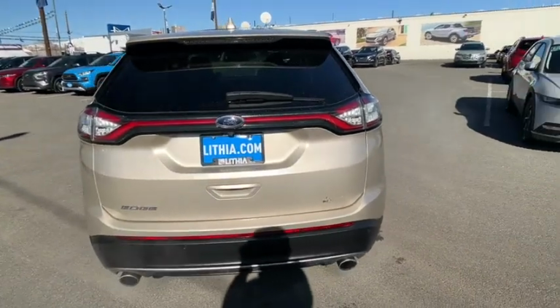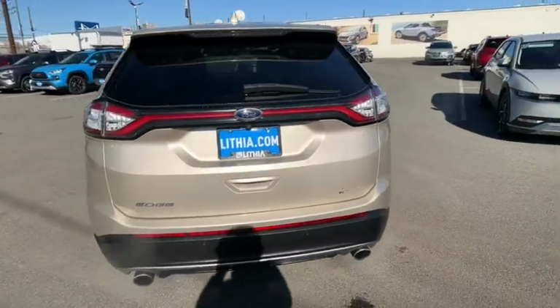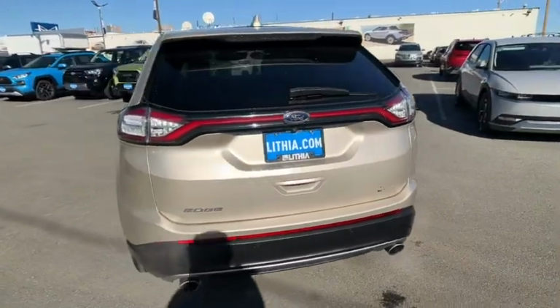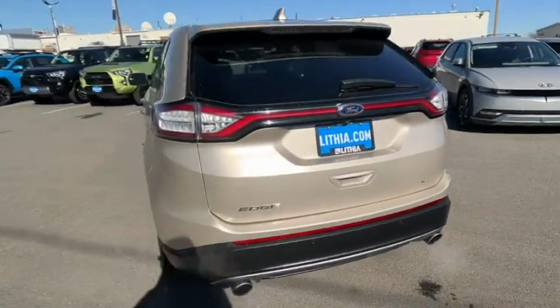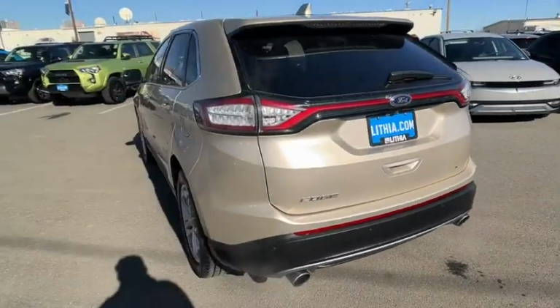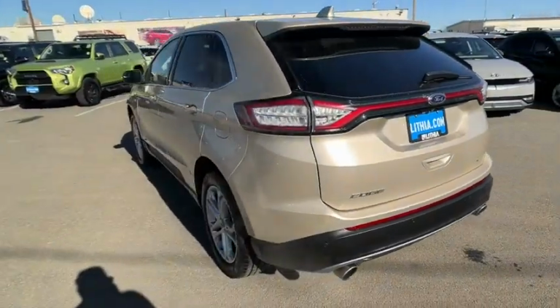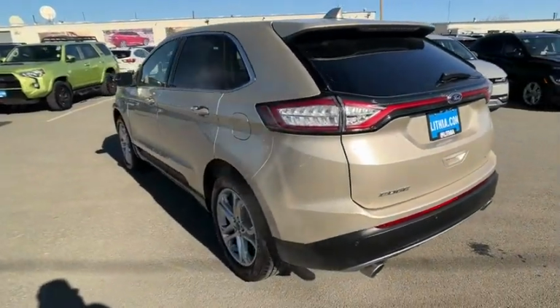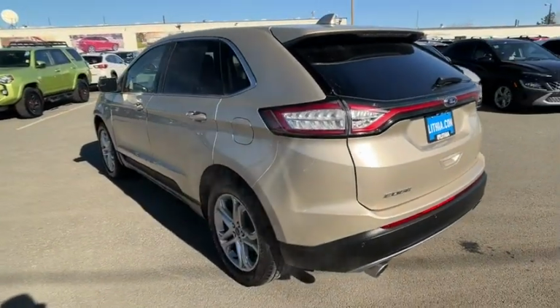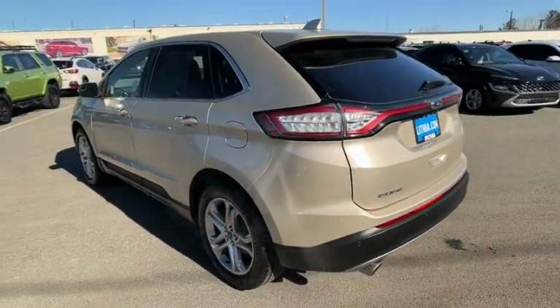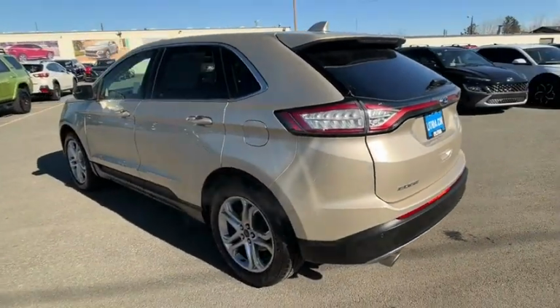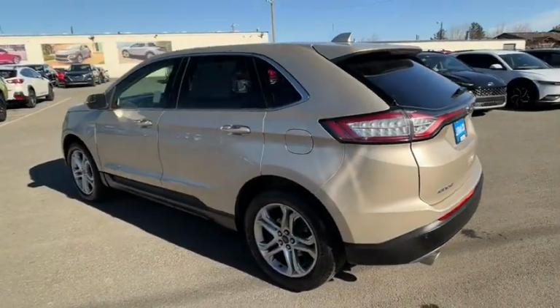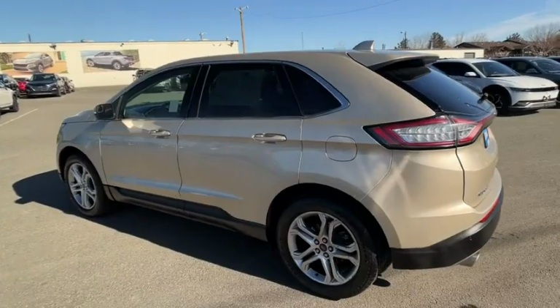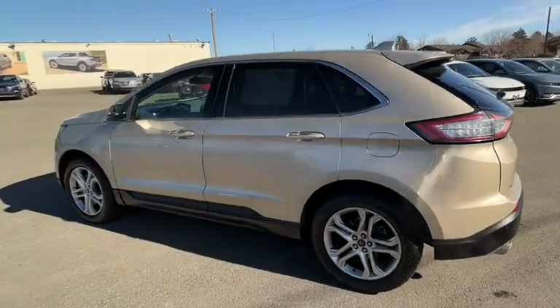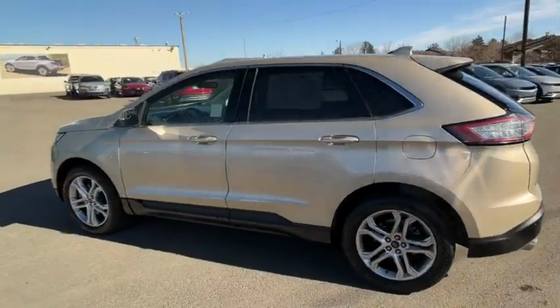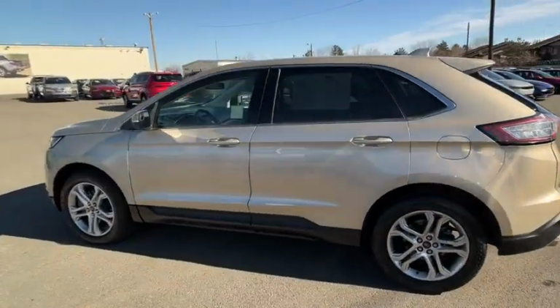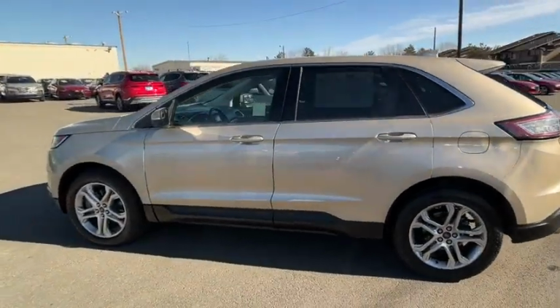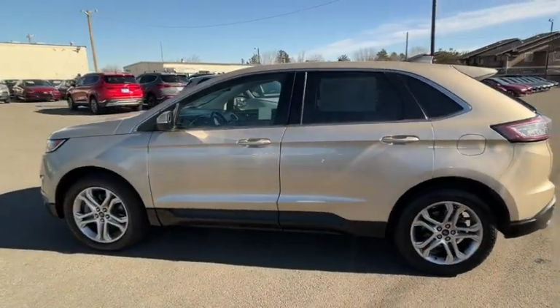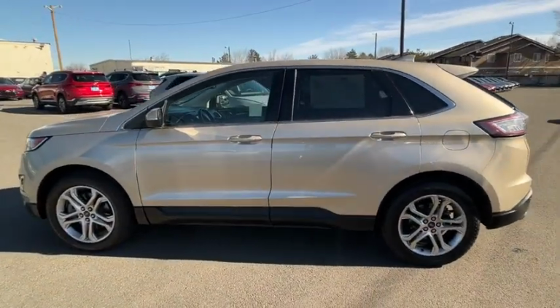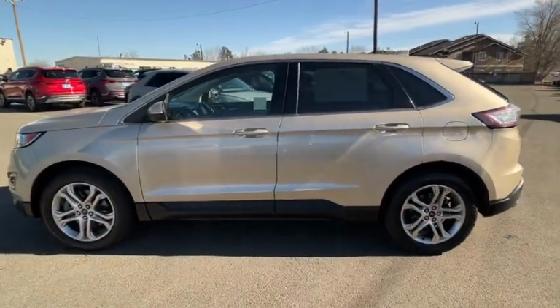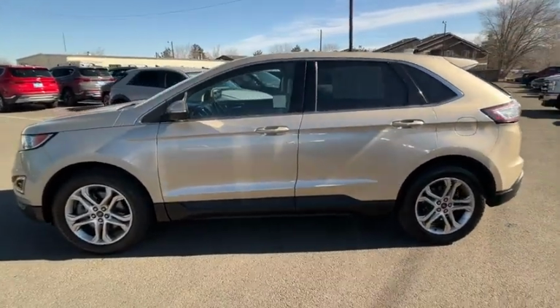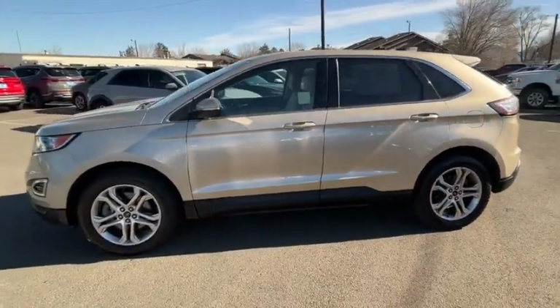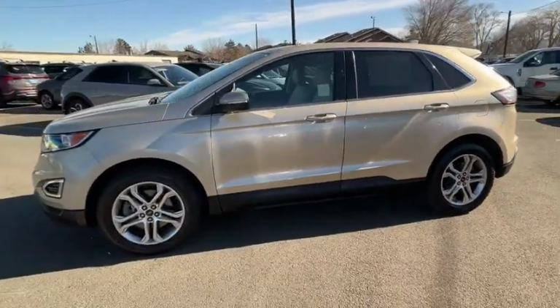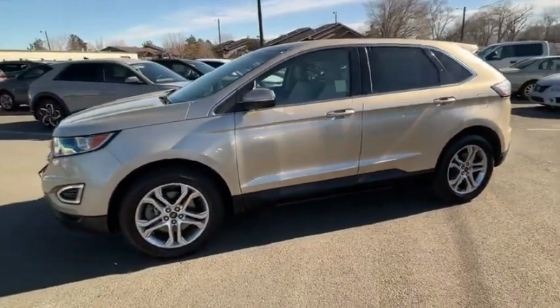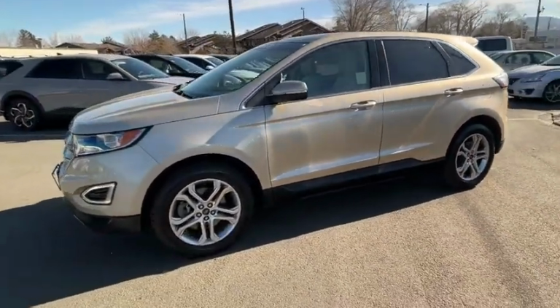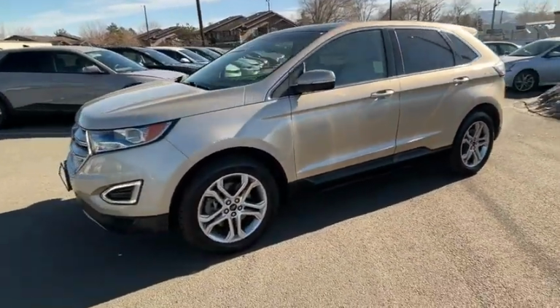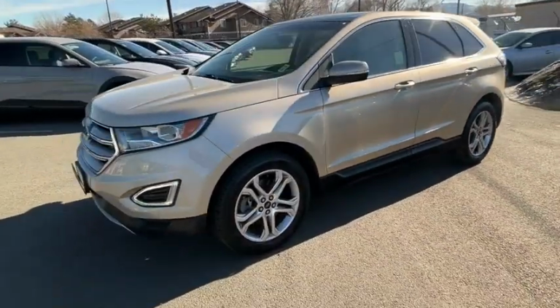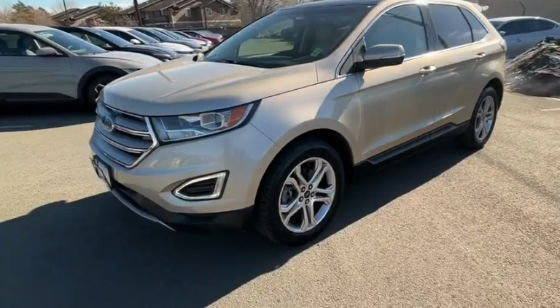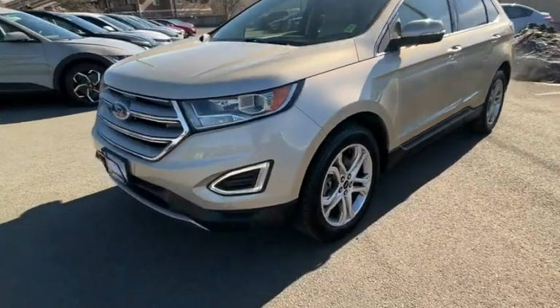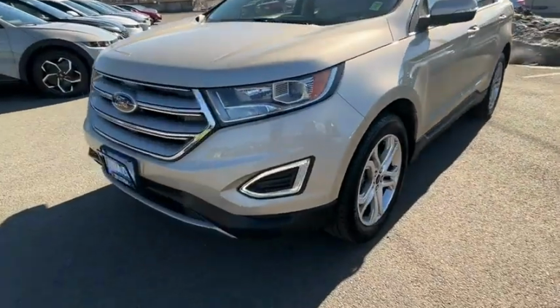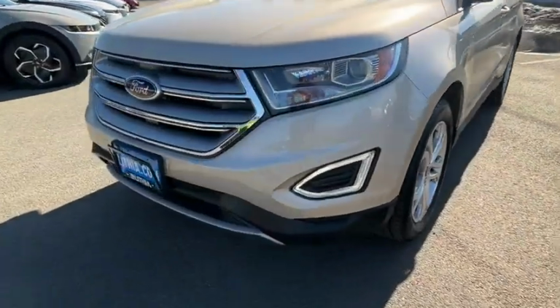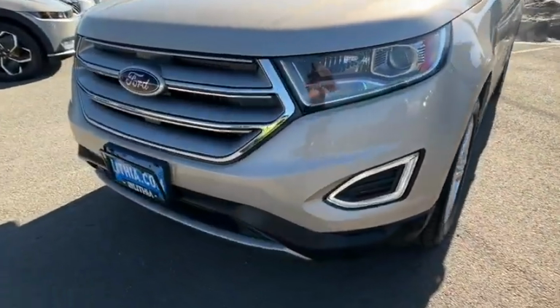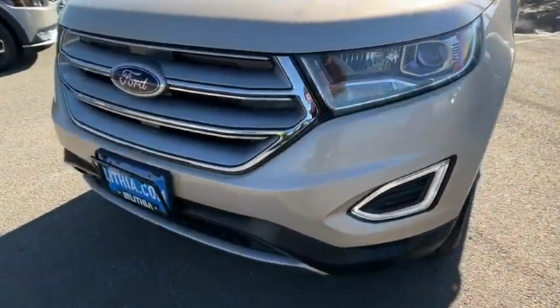Power liftgate, keyless entry, power passenger seat, remote engine start, all-wheel drive, backup camera, leather-wrapped steering wheel, driver lumbar, power steering, adjustable steering wheel.